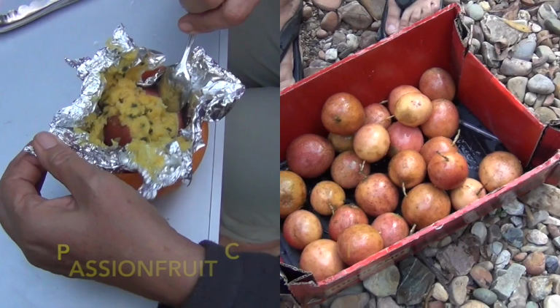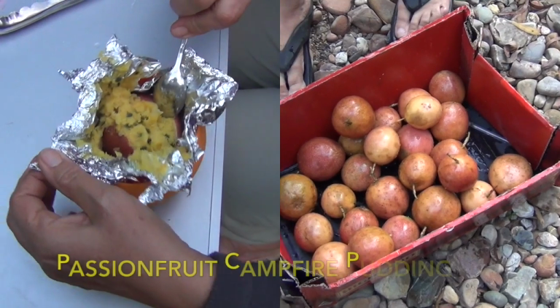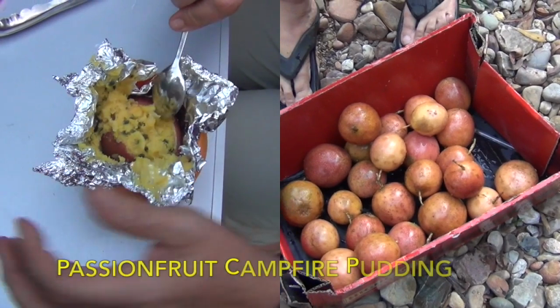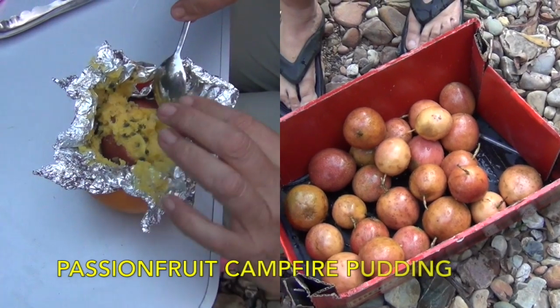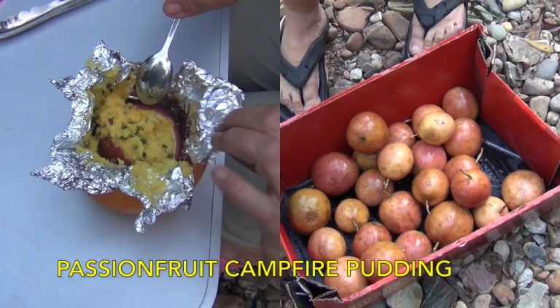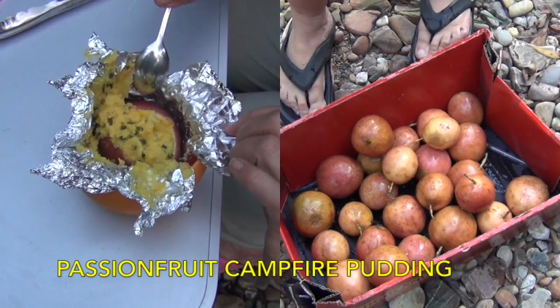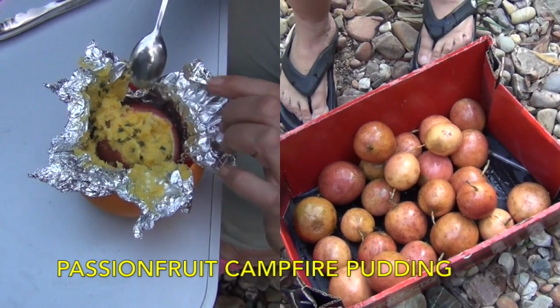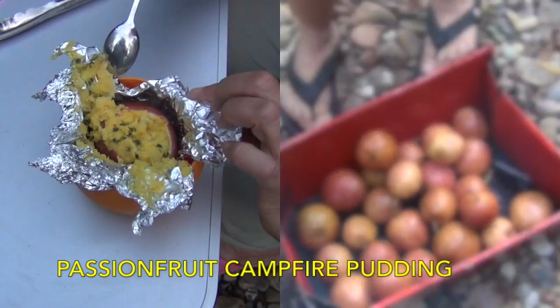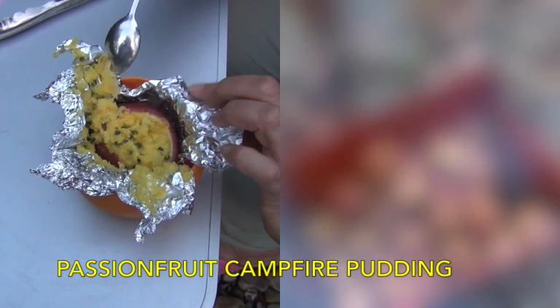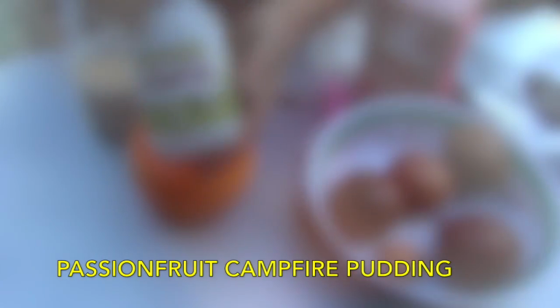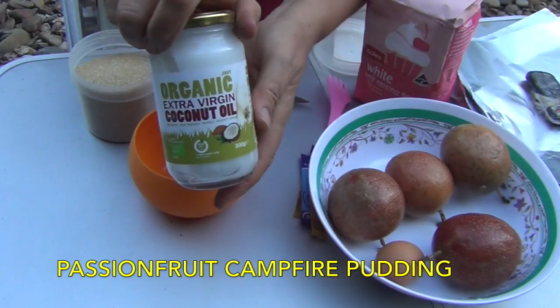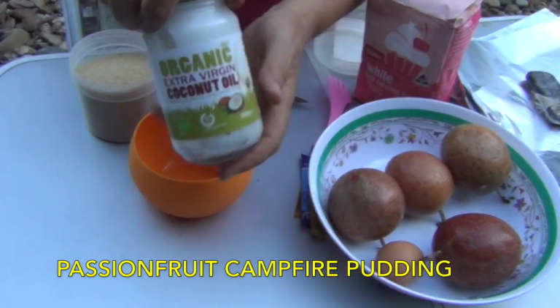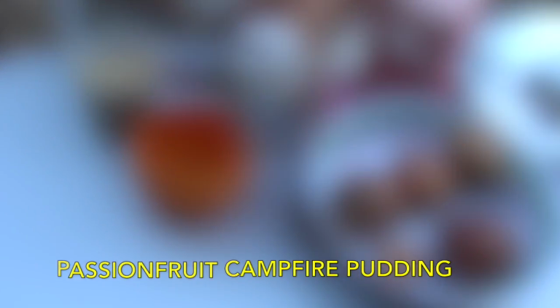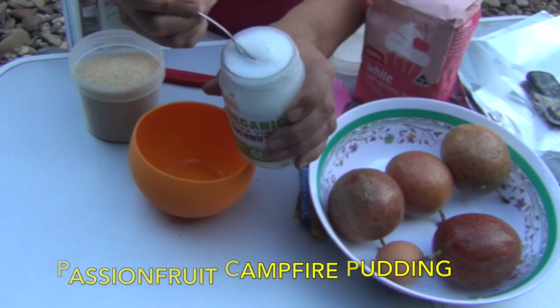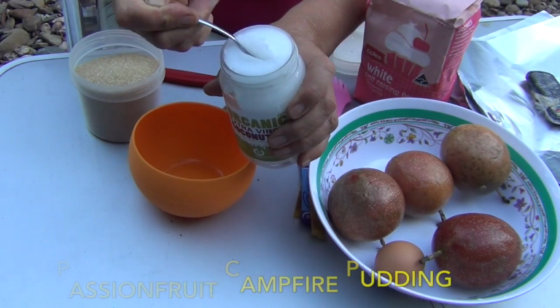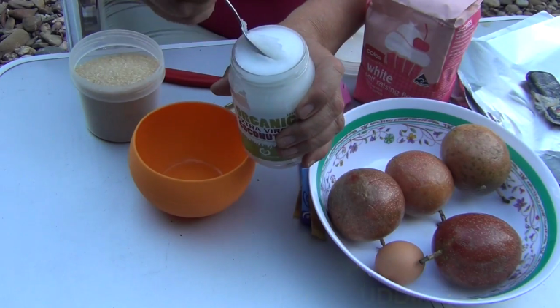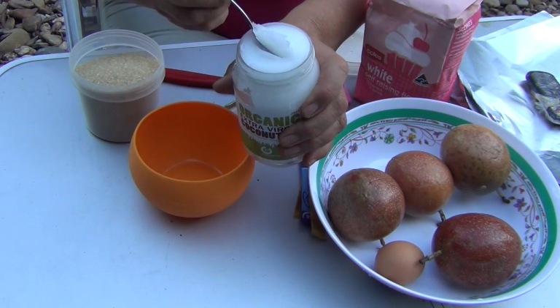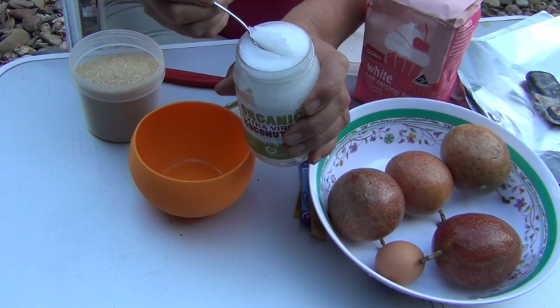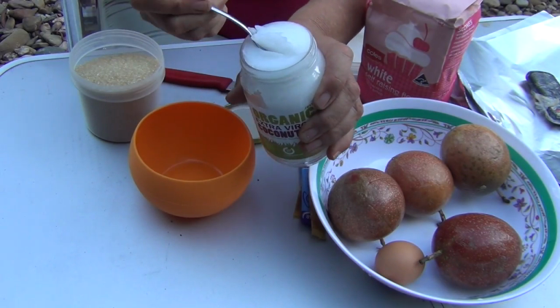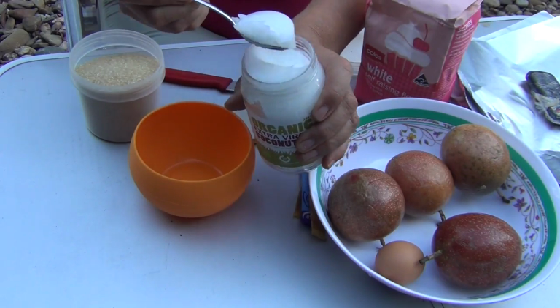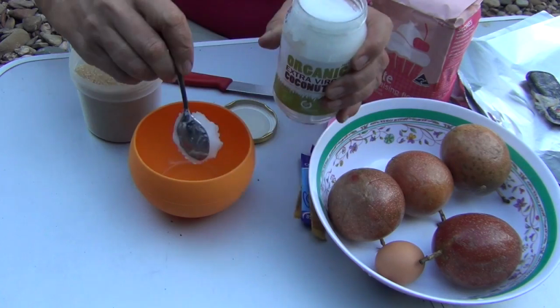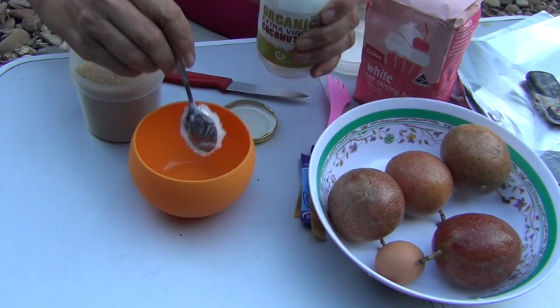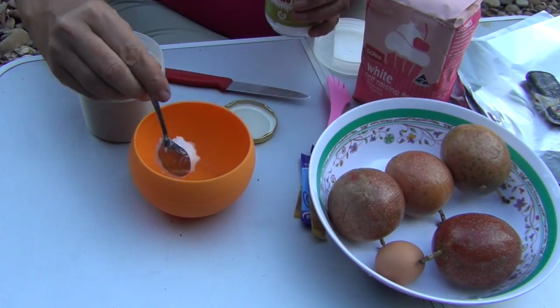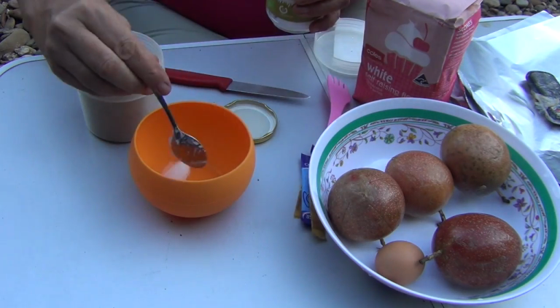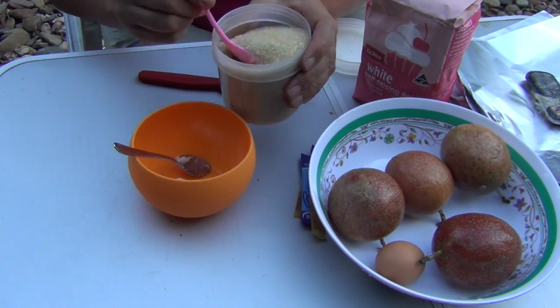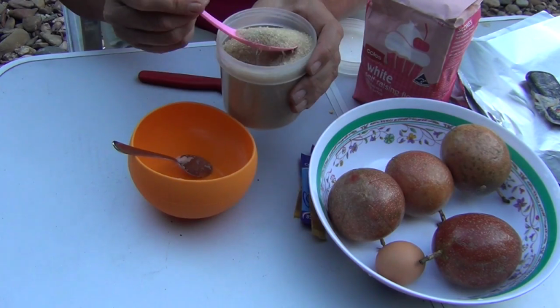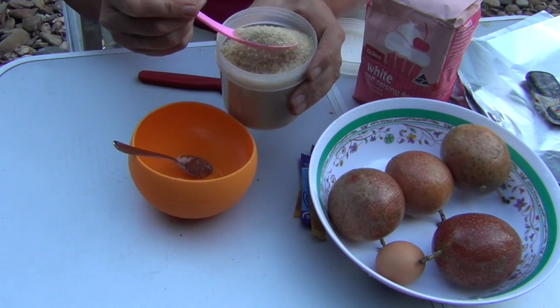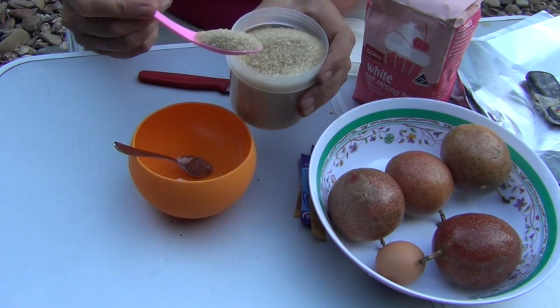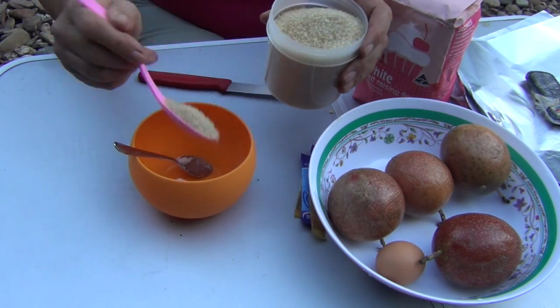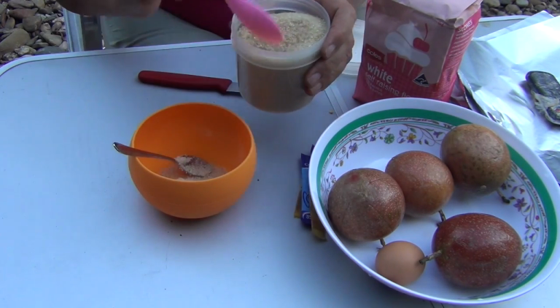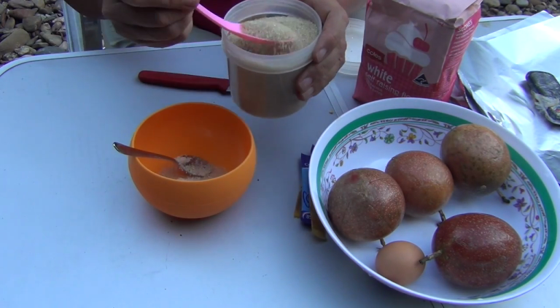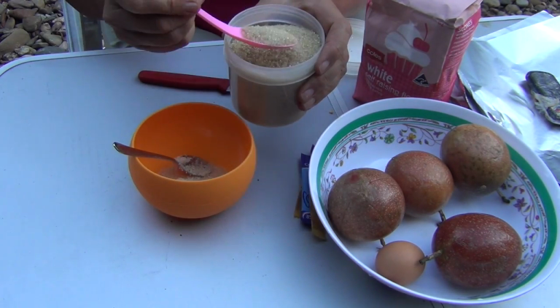Hi and welcome to Chiqui with Chiquiqui's Passion Fruit Pudding. For a recent camping trip we decided to make some passion fruit pudding with some homegrown passion fruits.